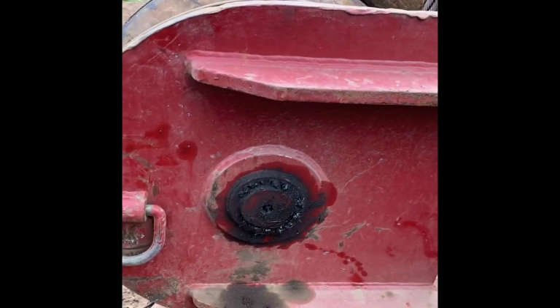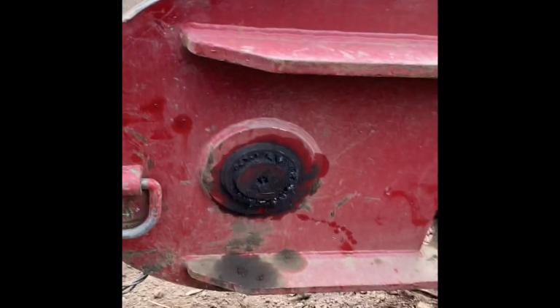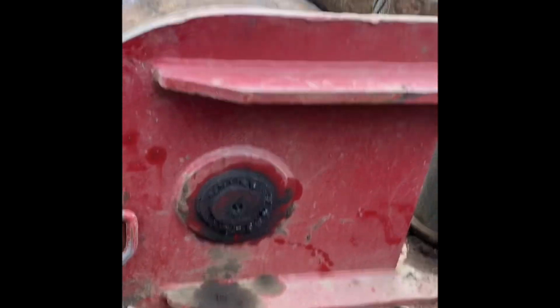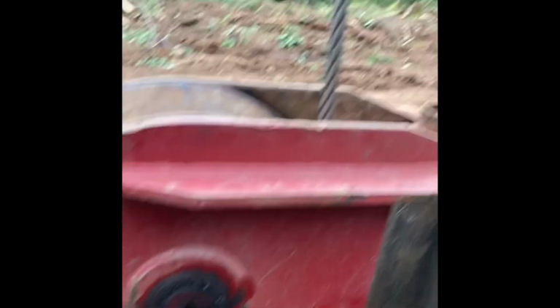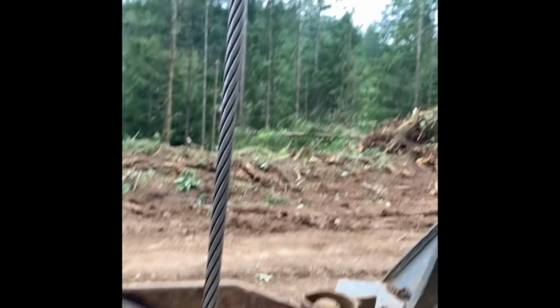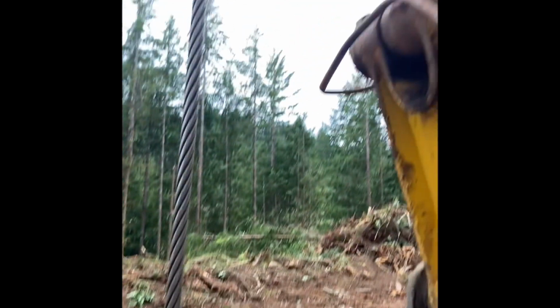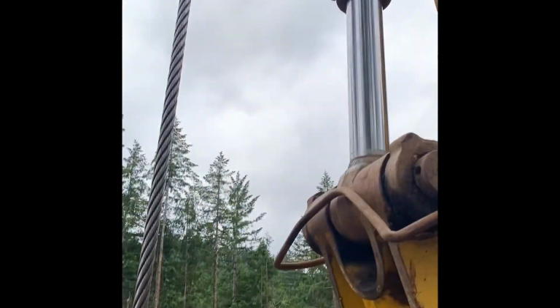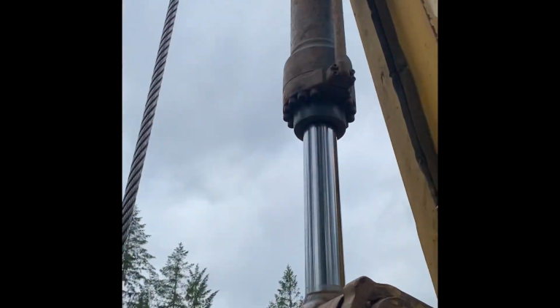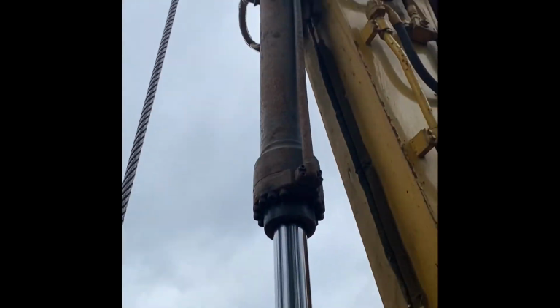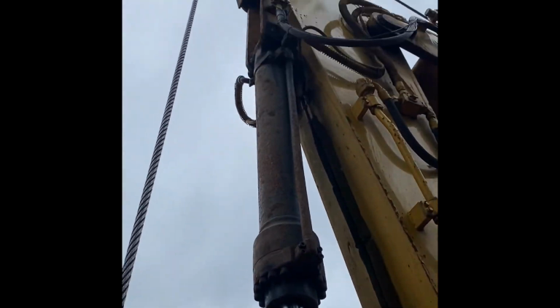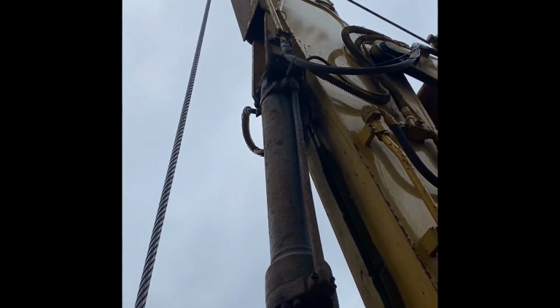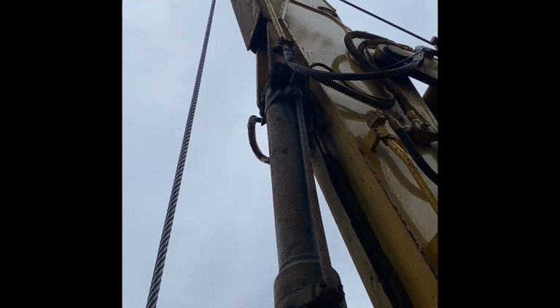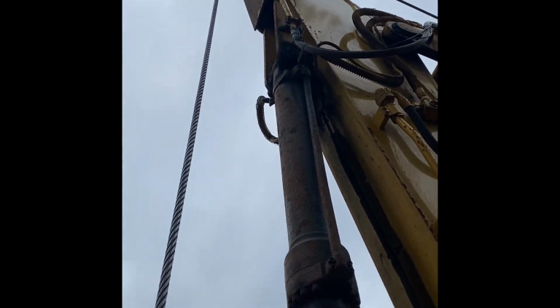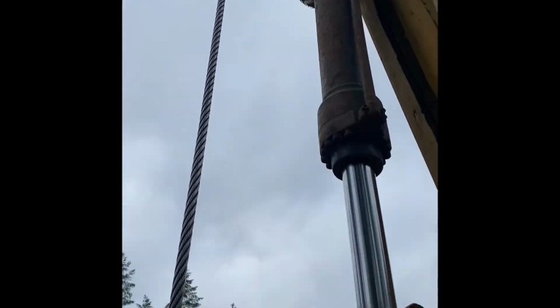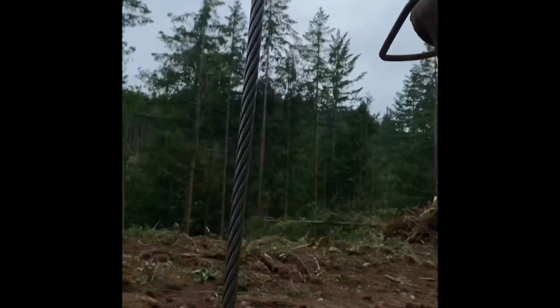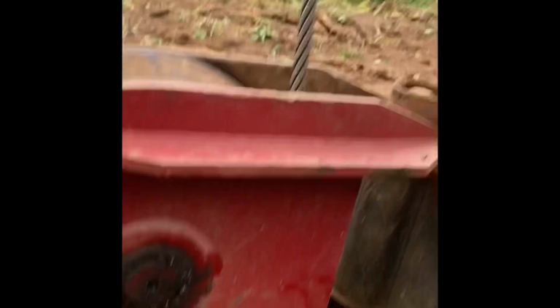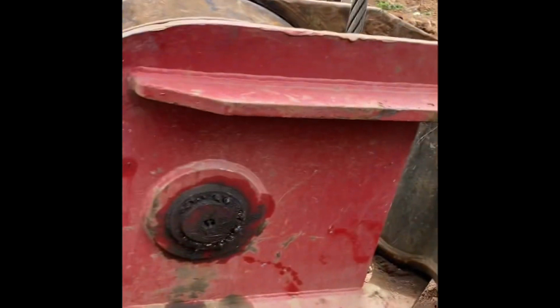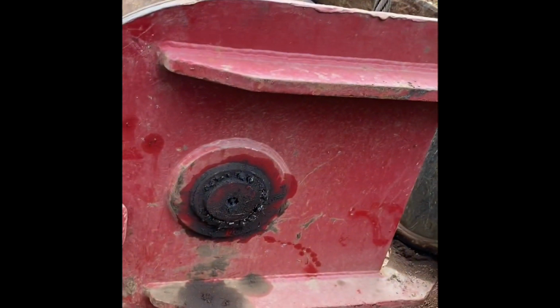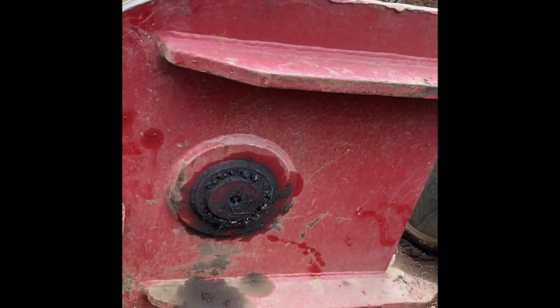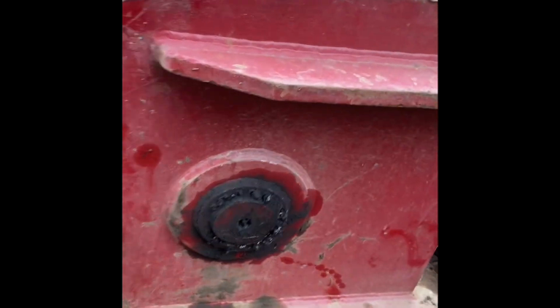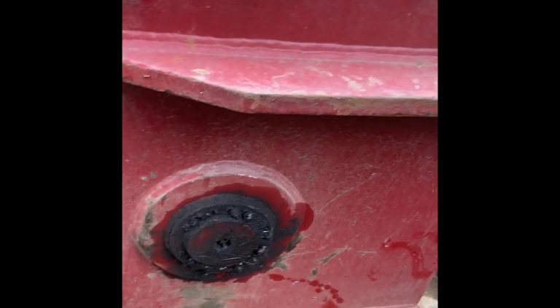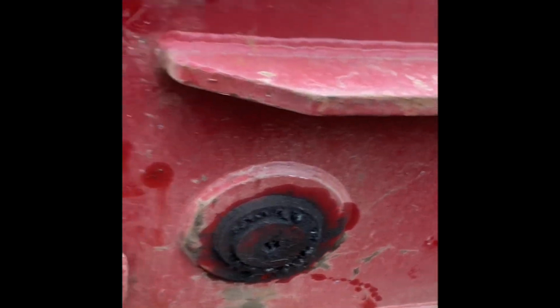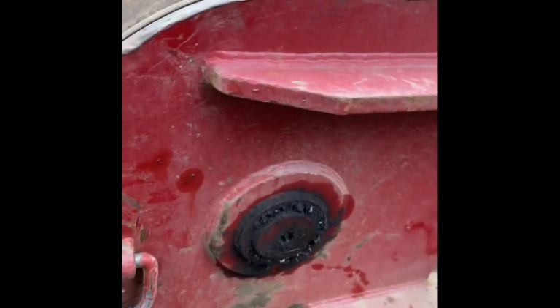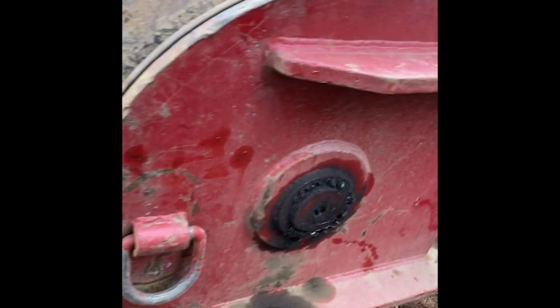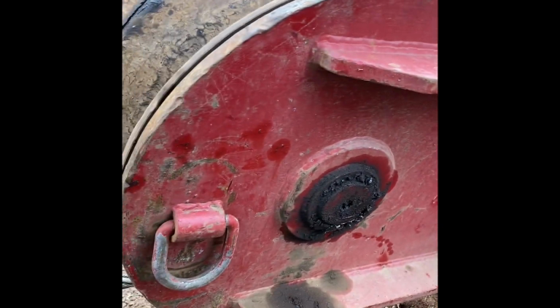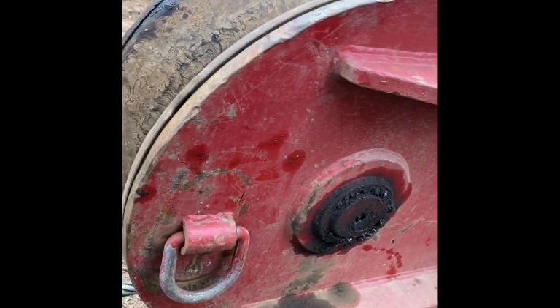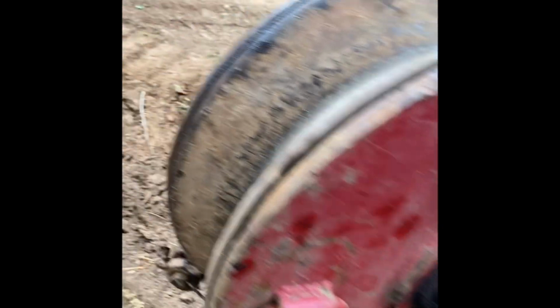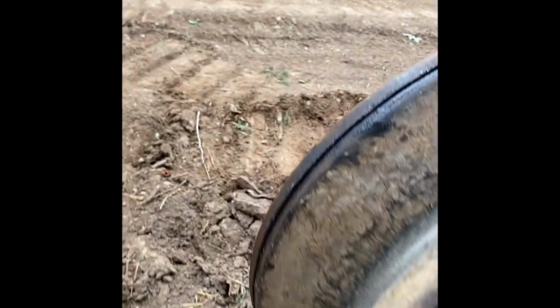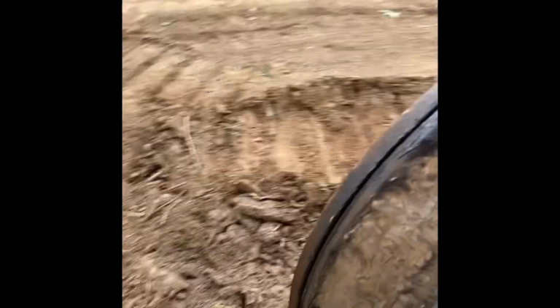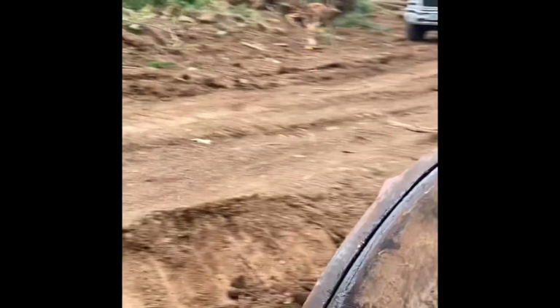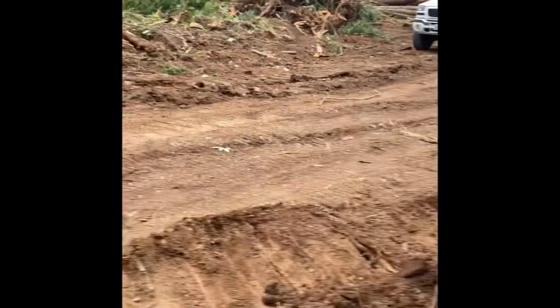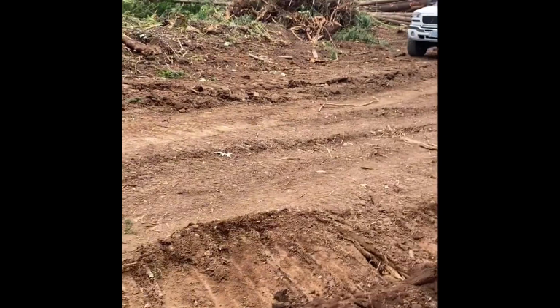Grease these every day — top one, this one. They don't move fast but you put some weight on them, so grease them every day.